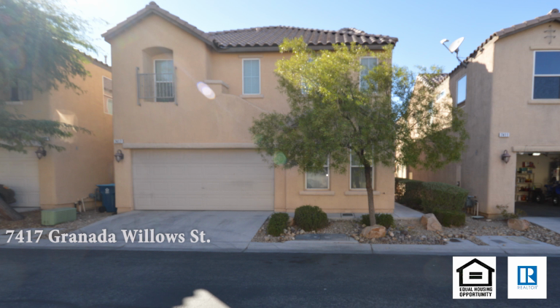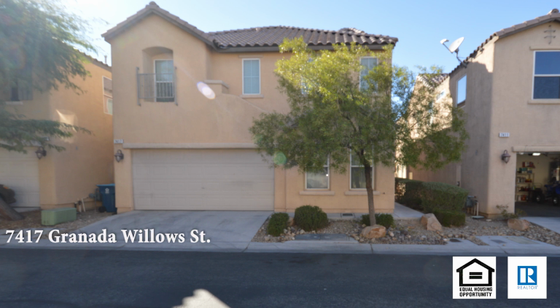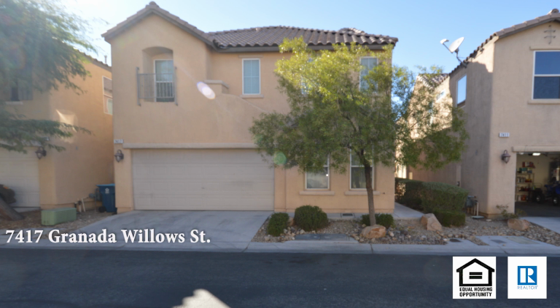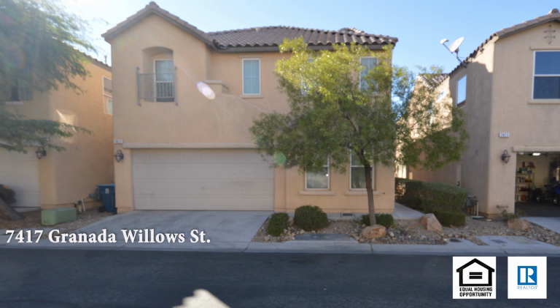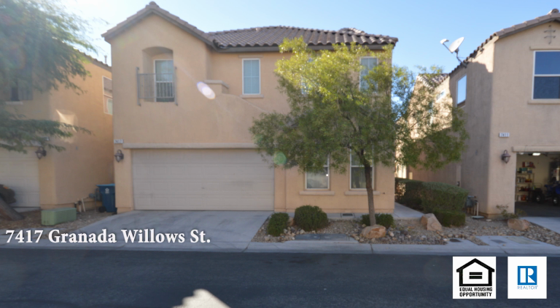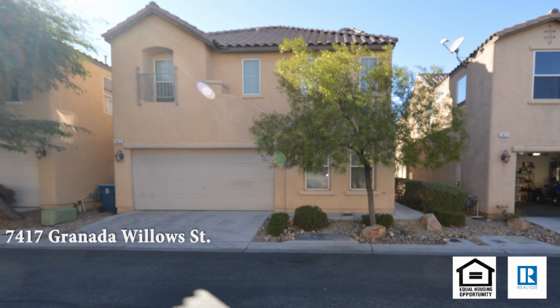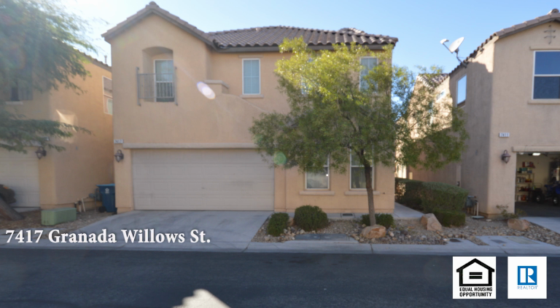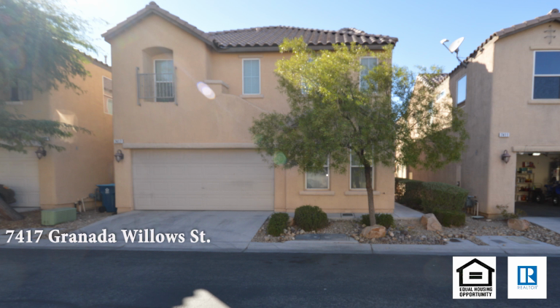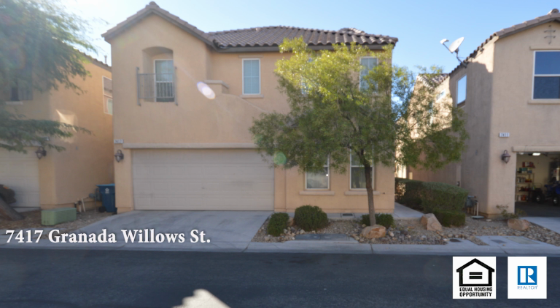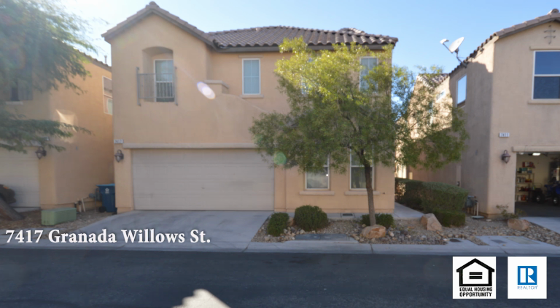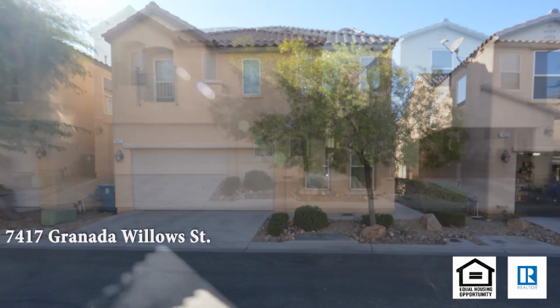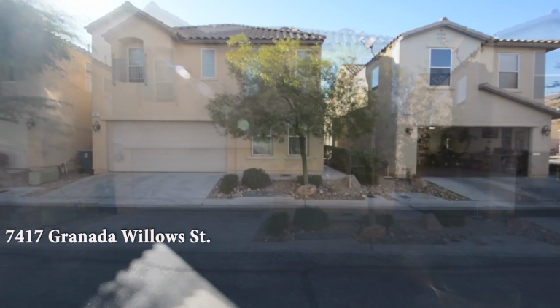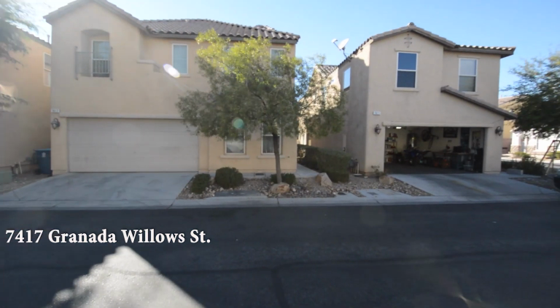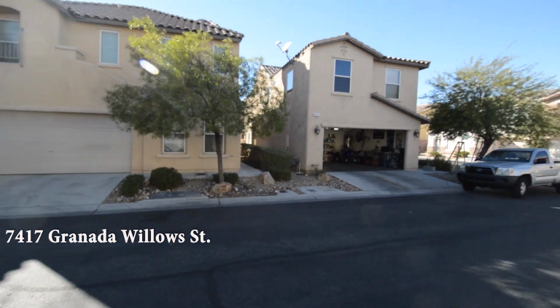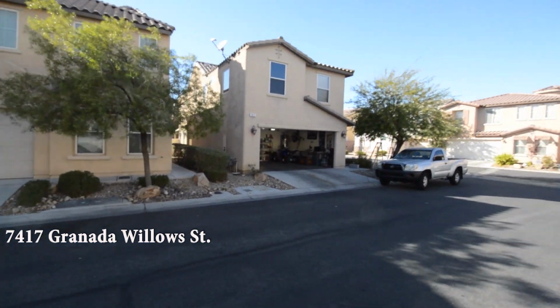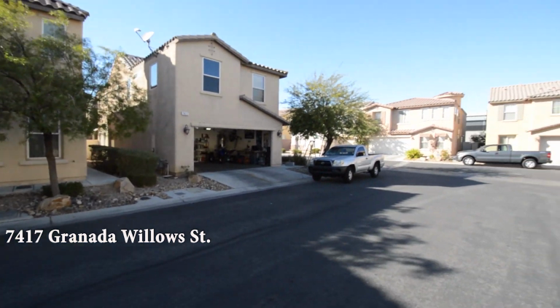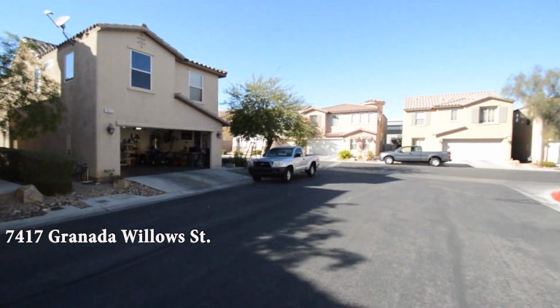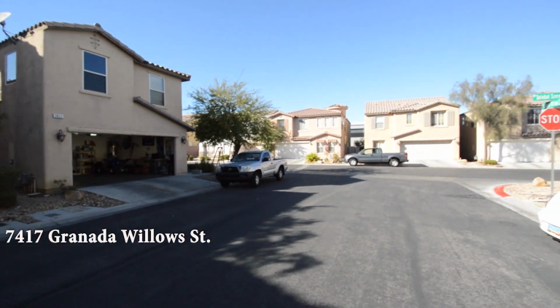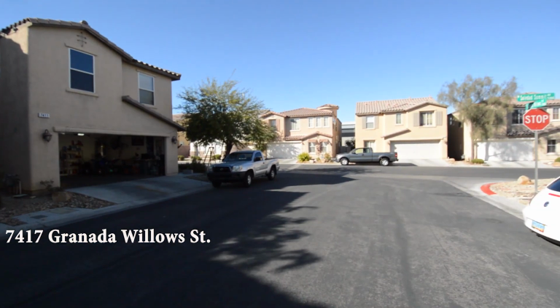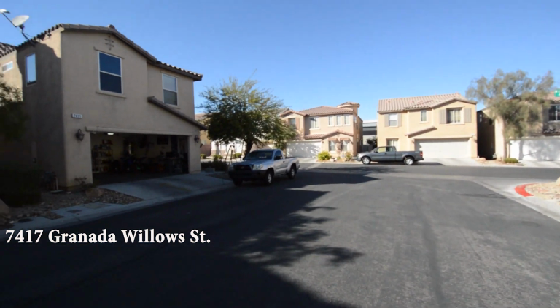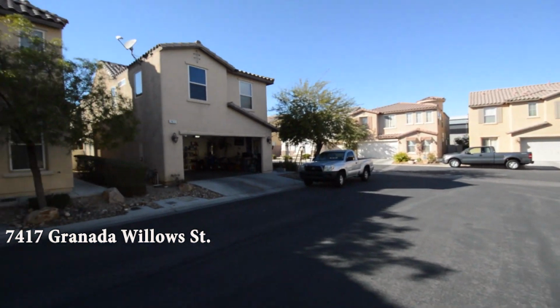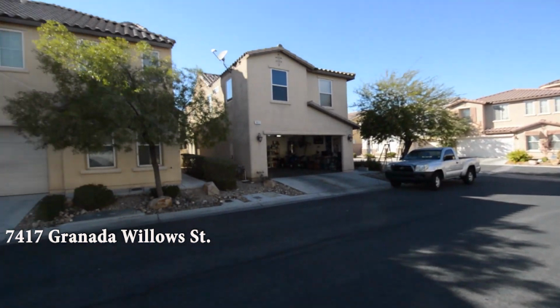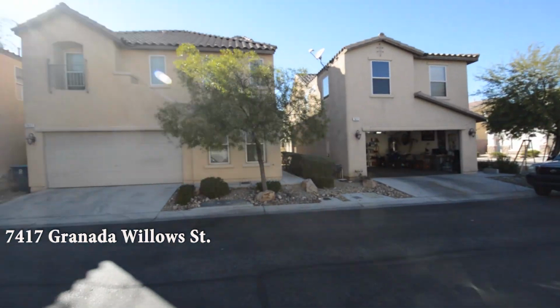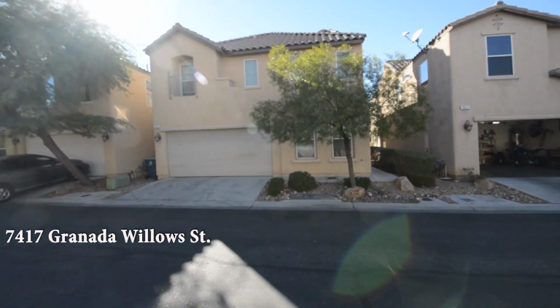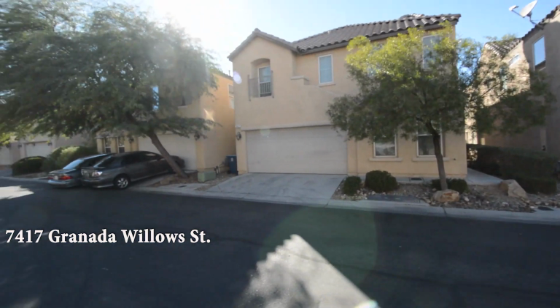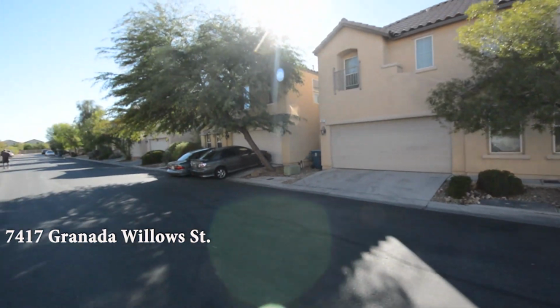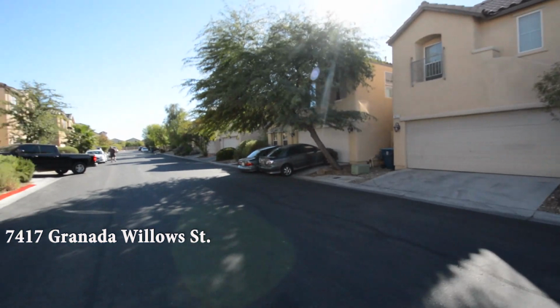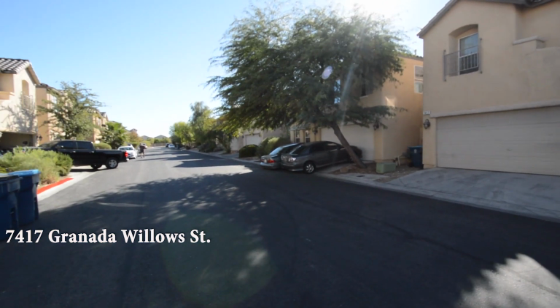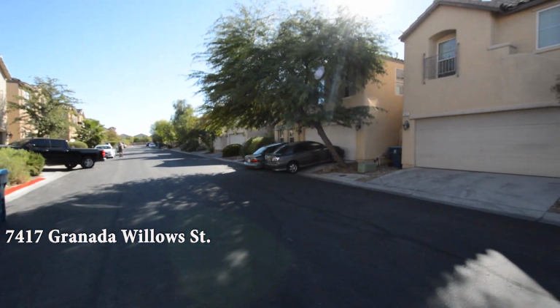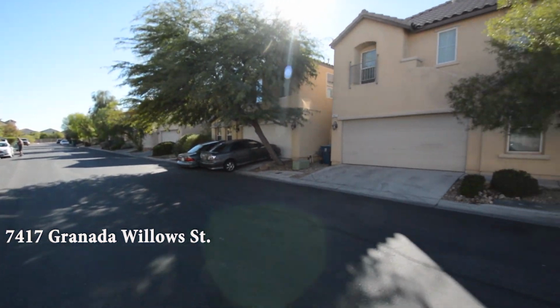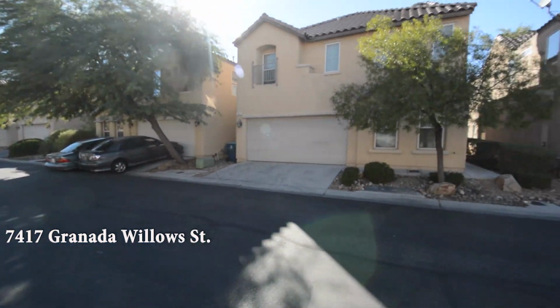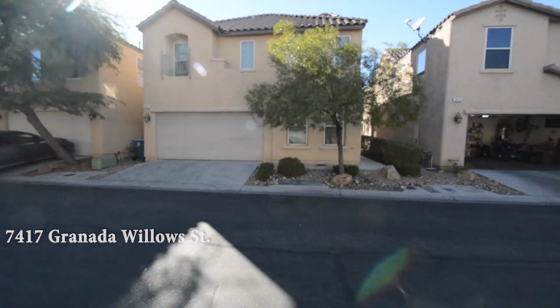A two-story house at 7417 Granada Willows Street in Las Vegas, Nevada. This home is in the southwest with shopping, schools, restaurants, and easy 215 access nearby.